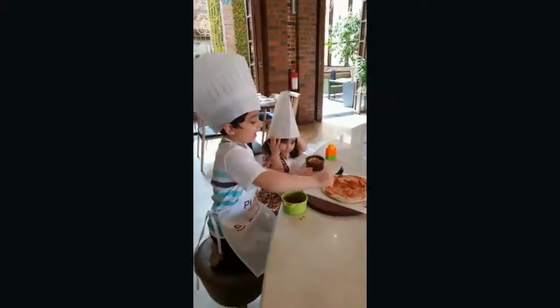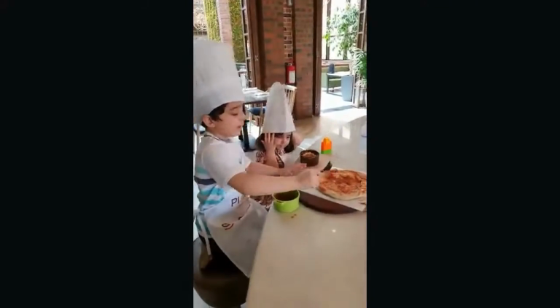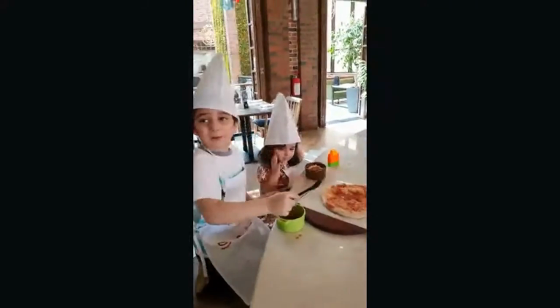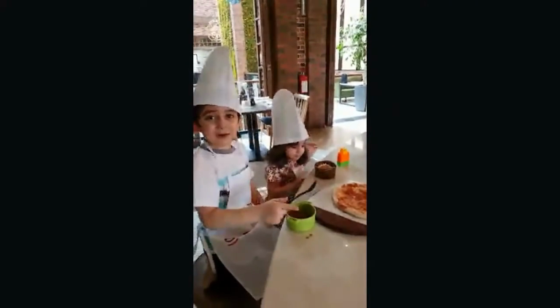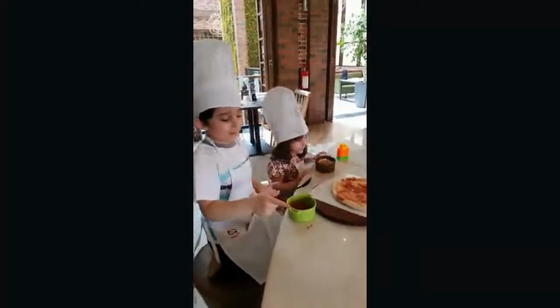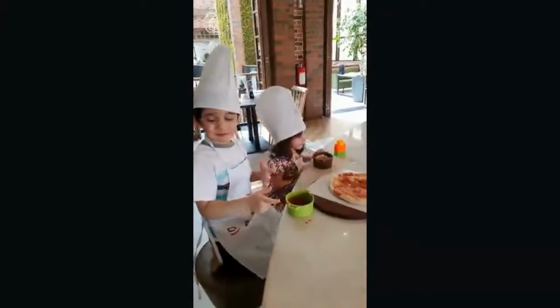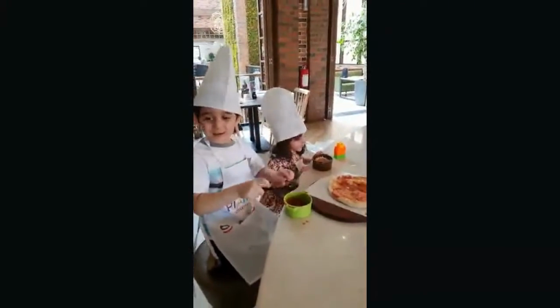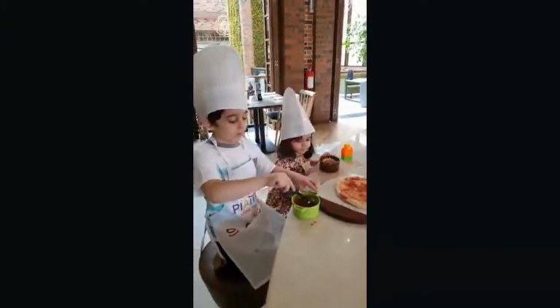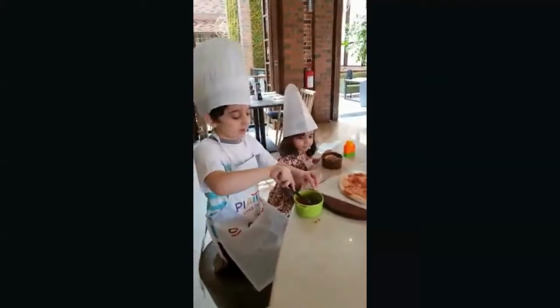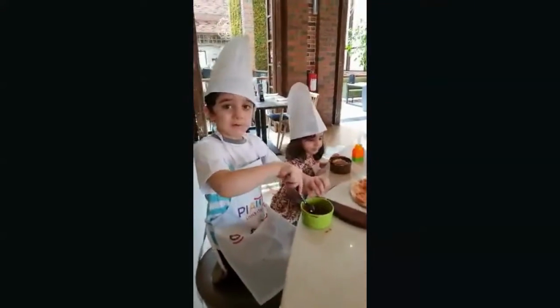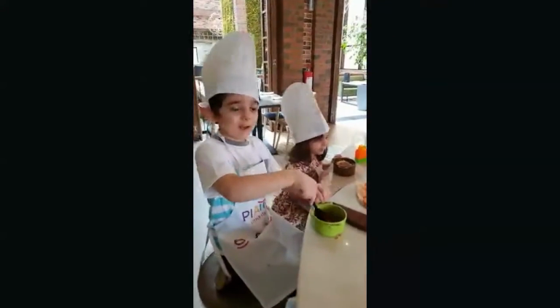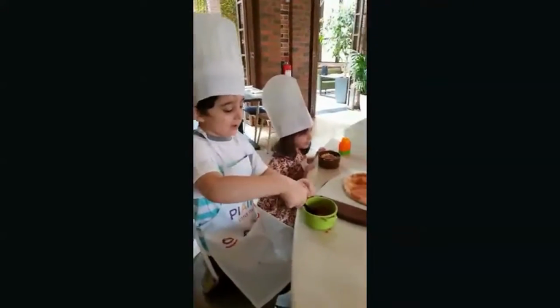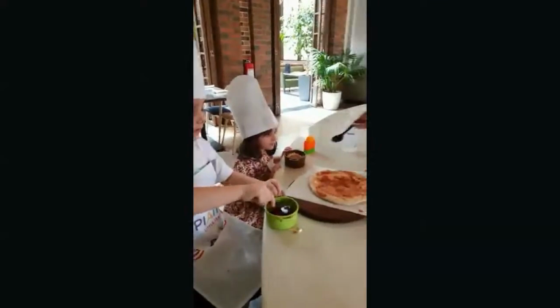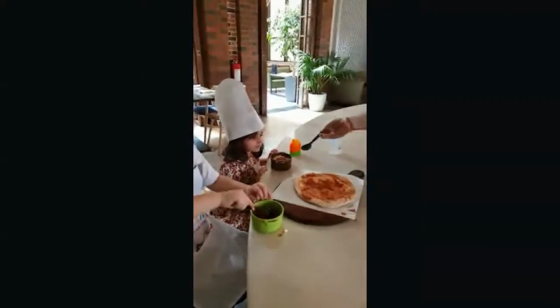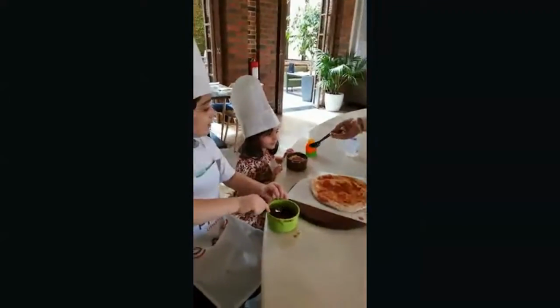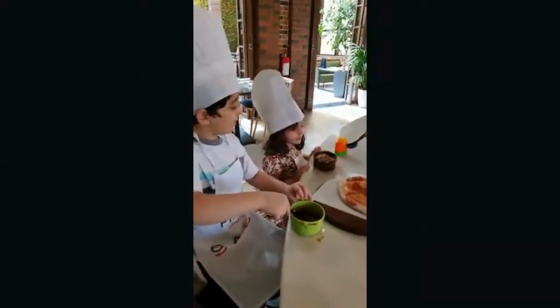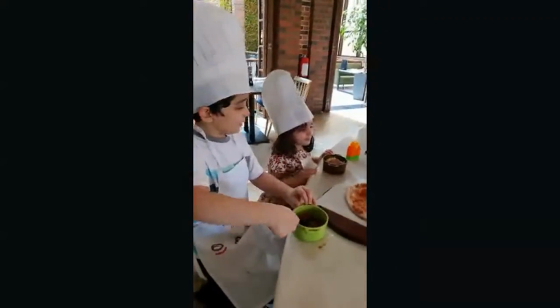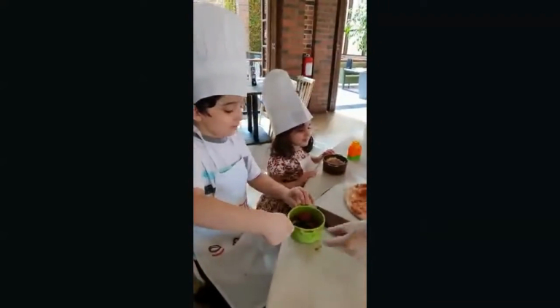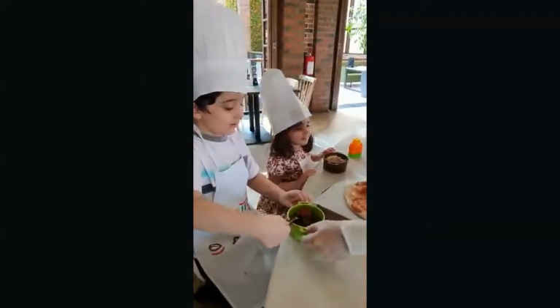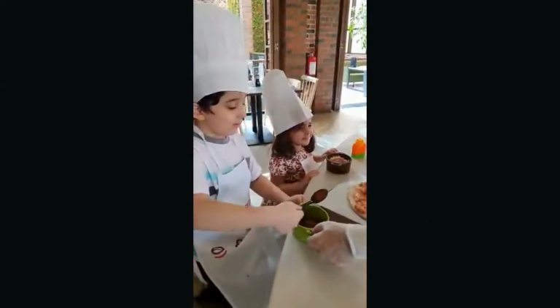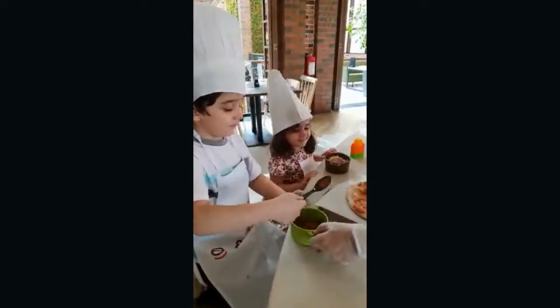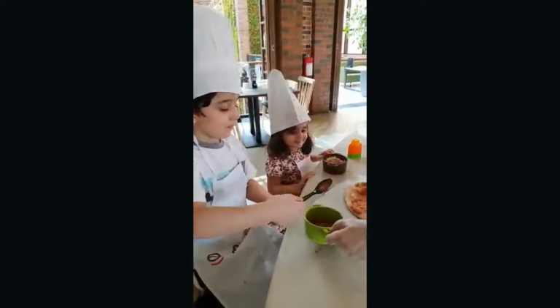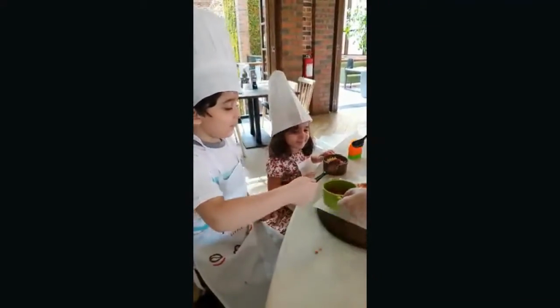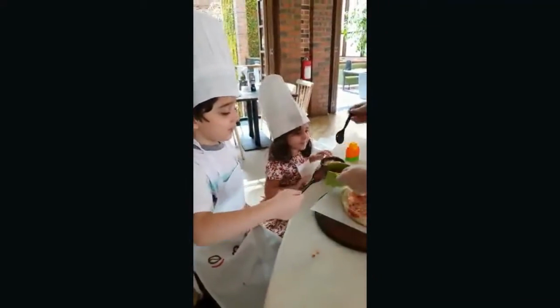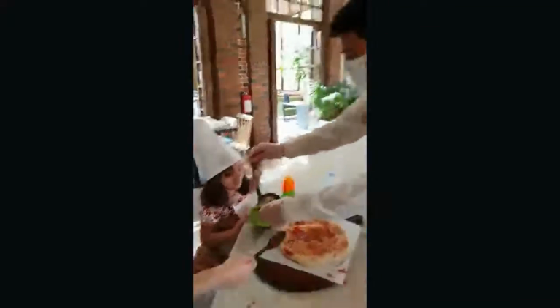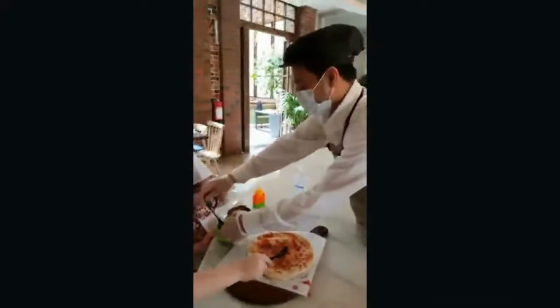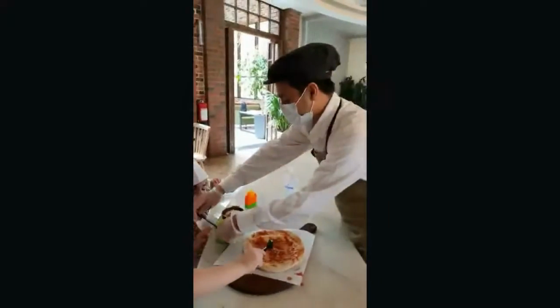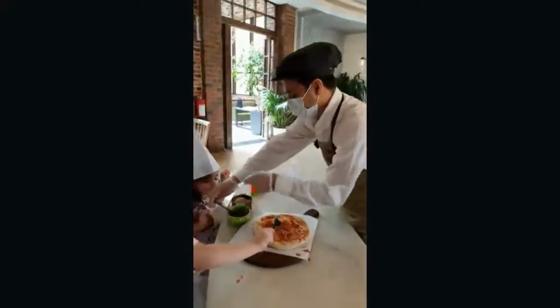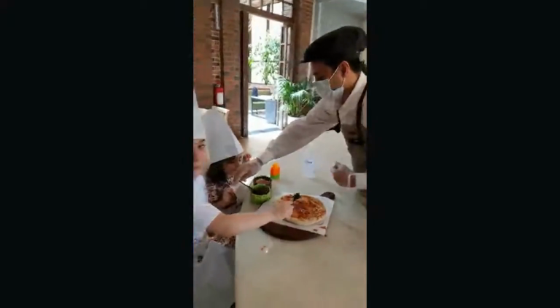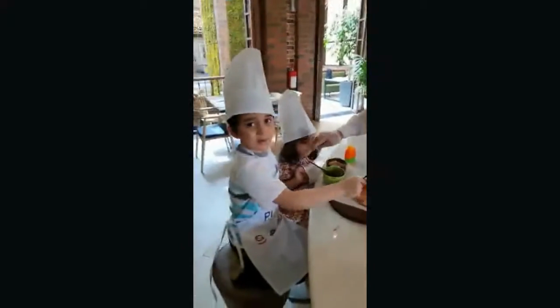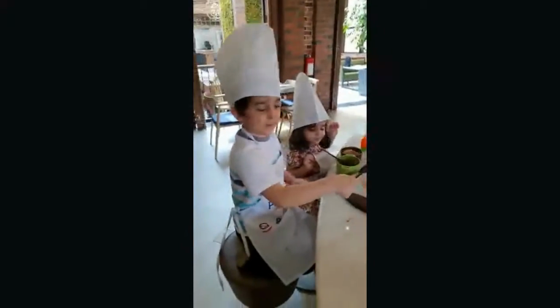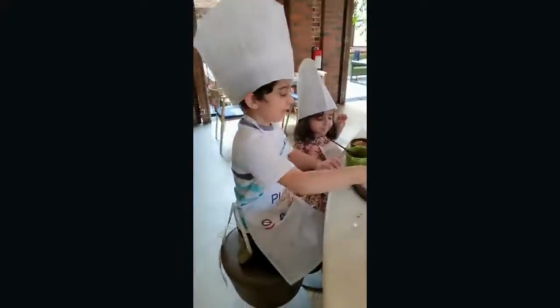Hello everyone, my name is Chan. Today I'm going to make a pizza.